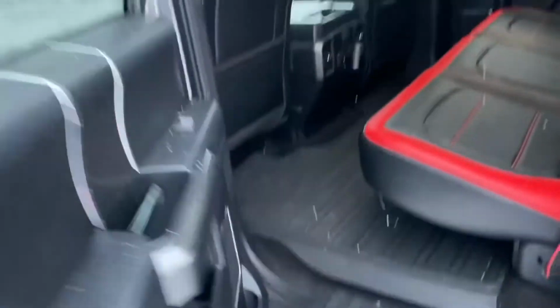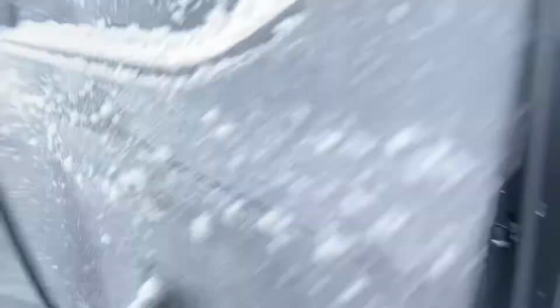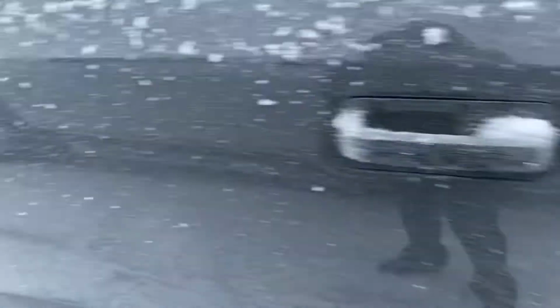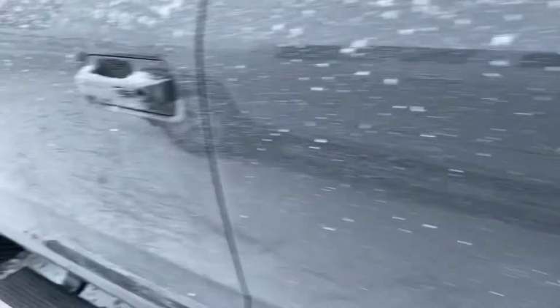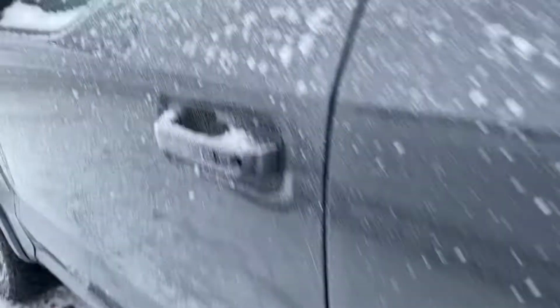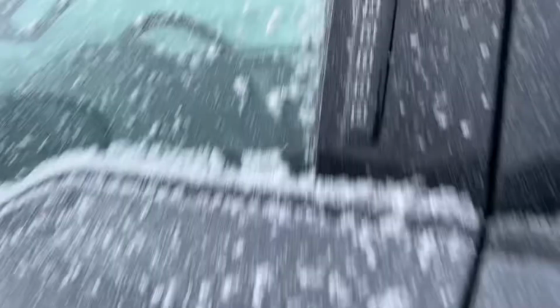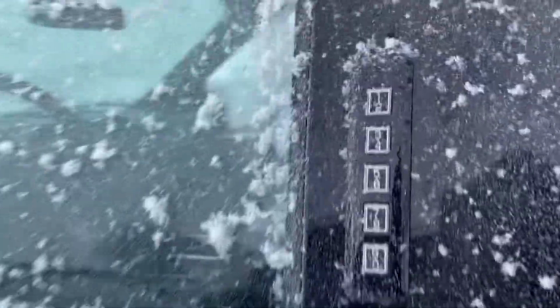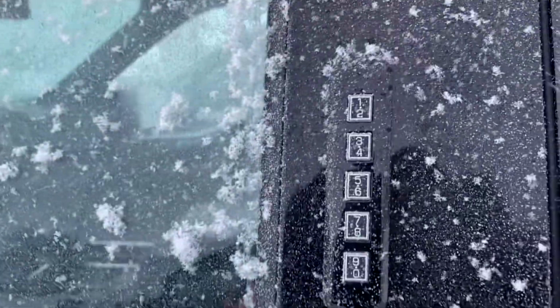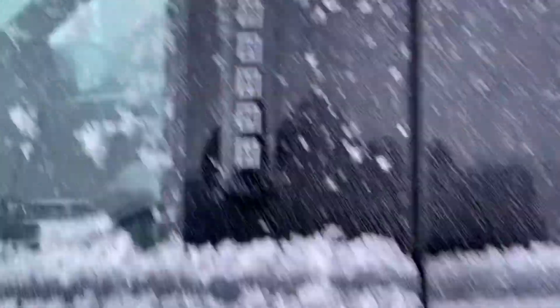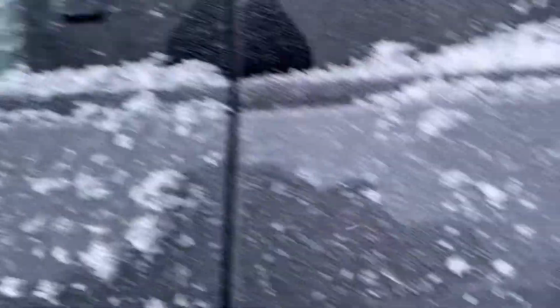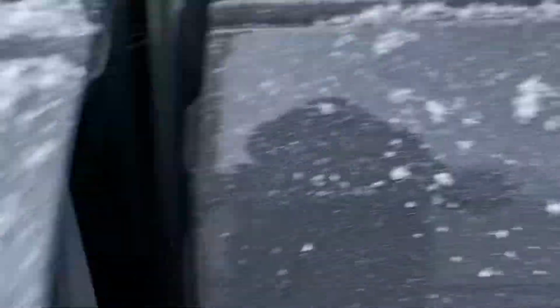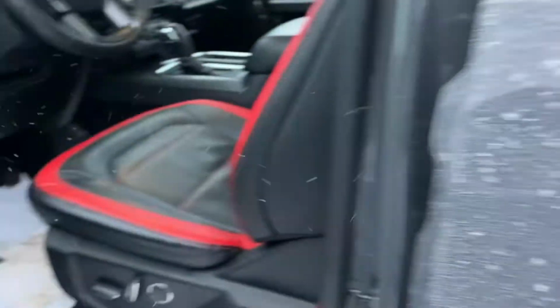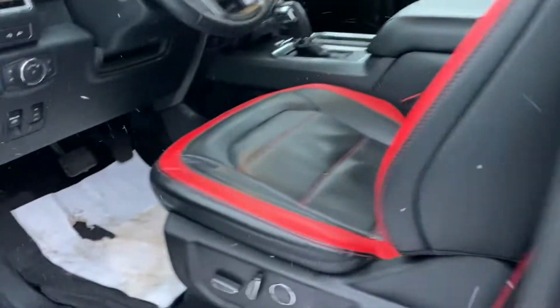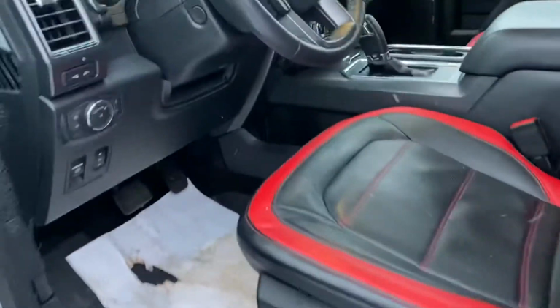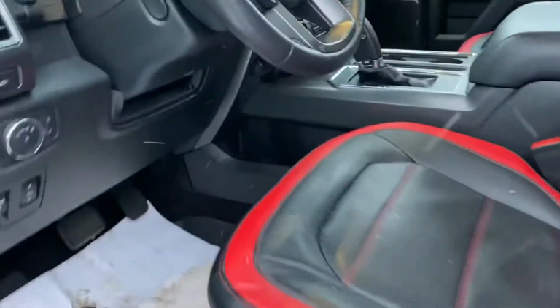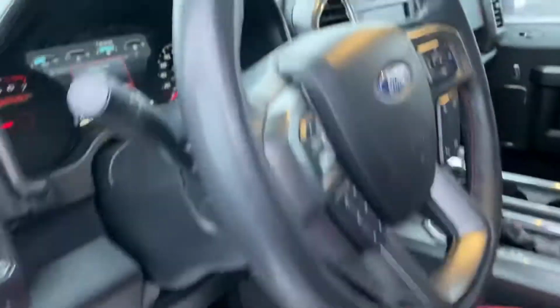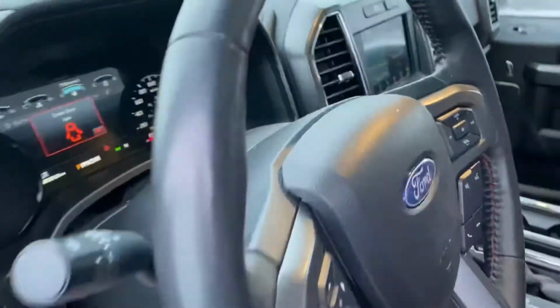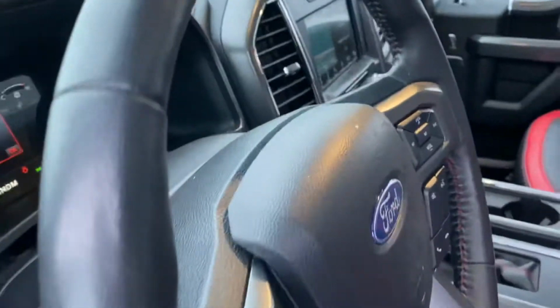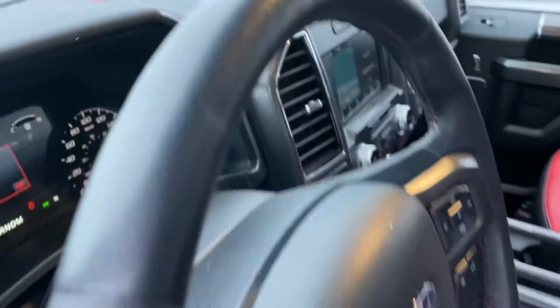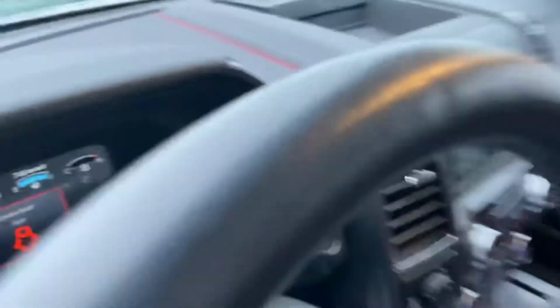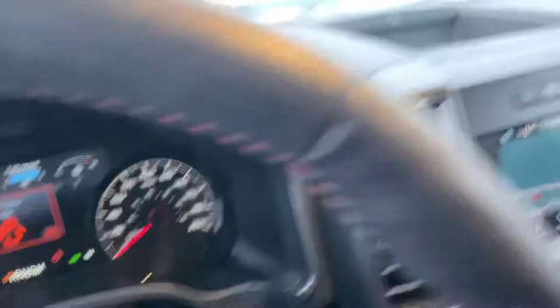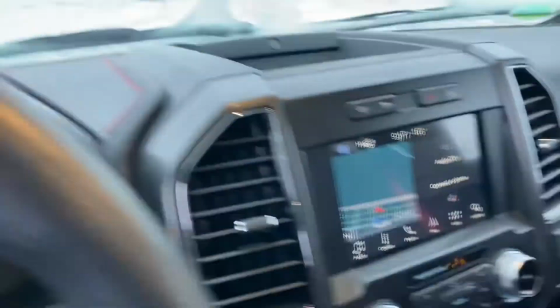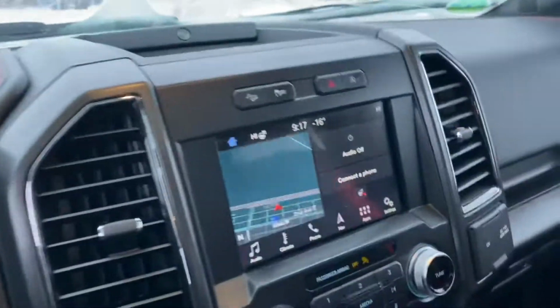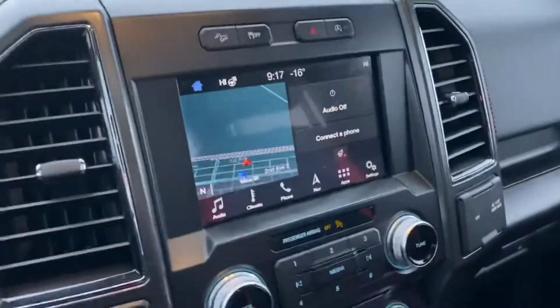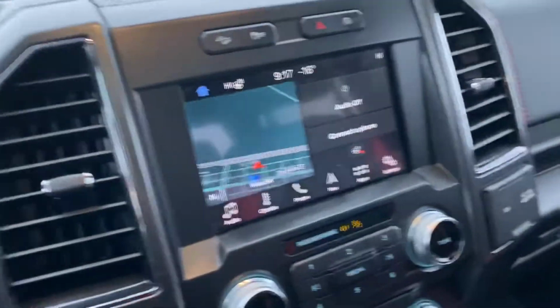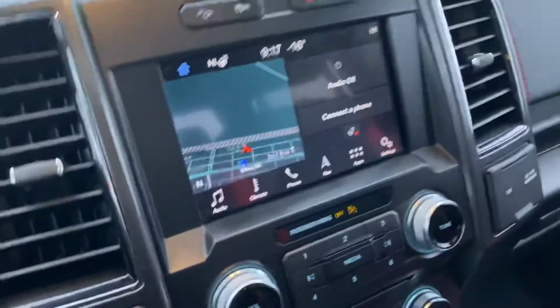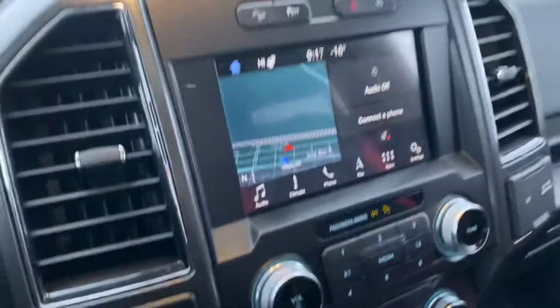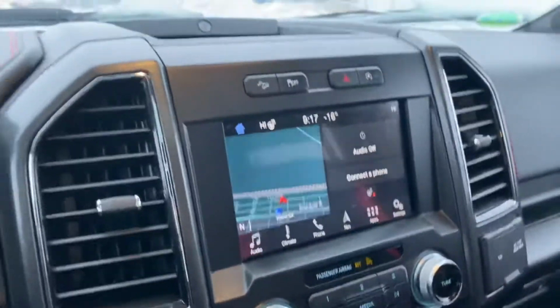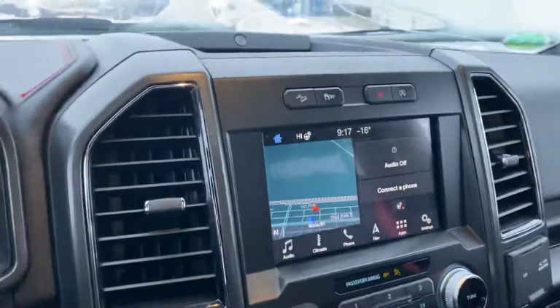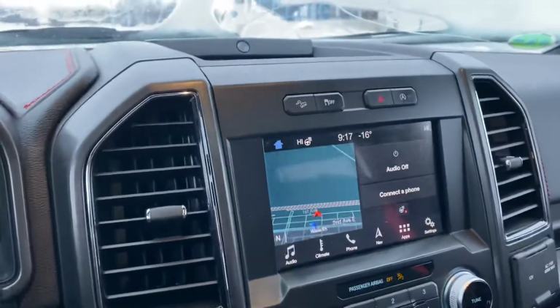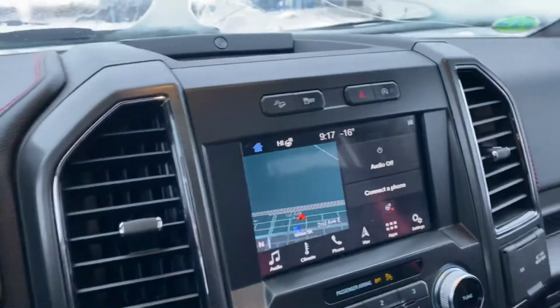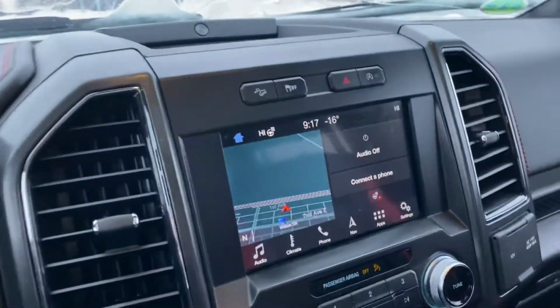I'll take you to the front seat. You got a door code to get in as well, and passive entry — just put your hand in the handle and it'll unlock the vehicle. If you push the button on the outside, it'll lock the vehicle.